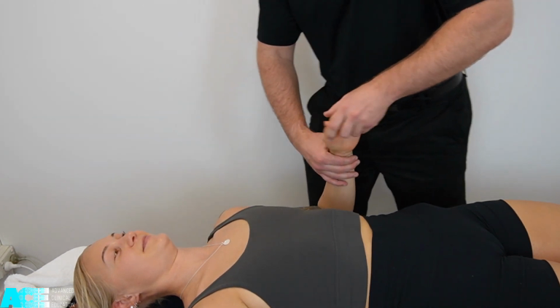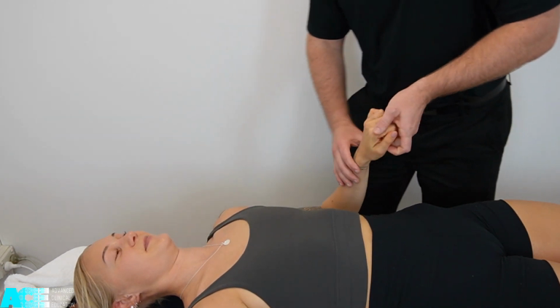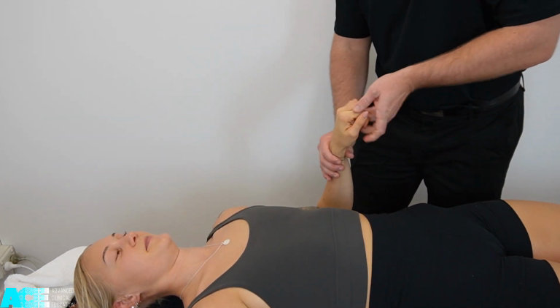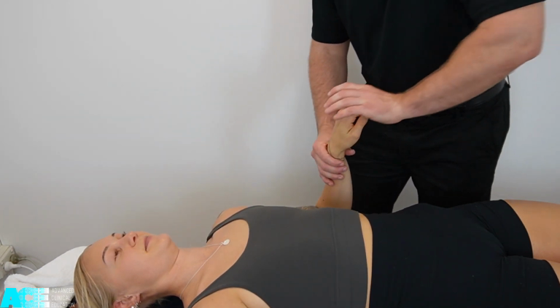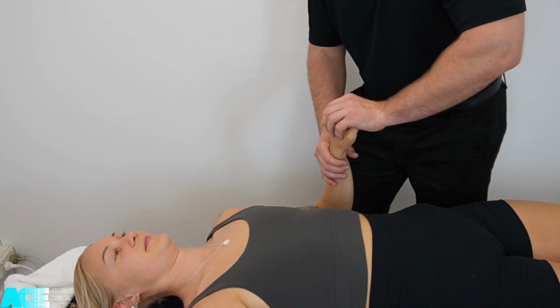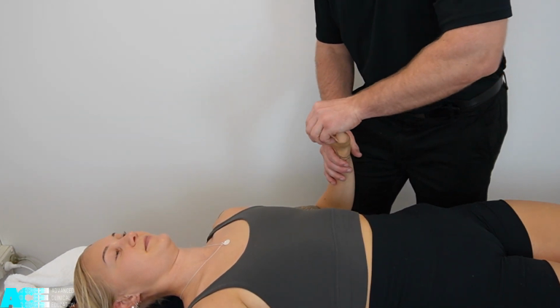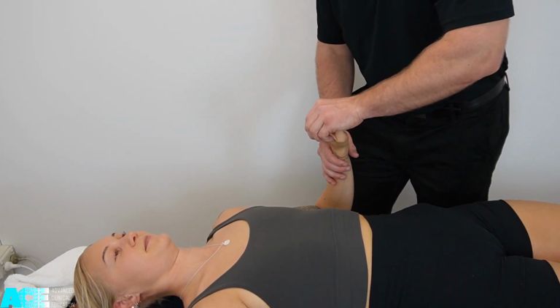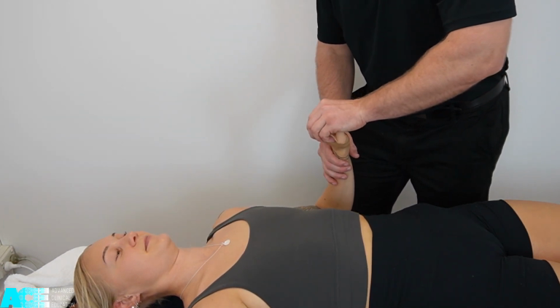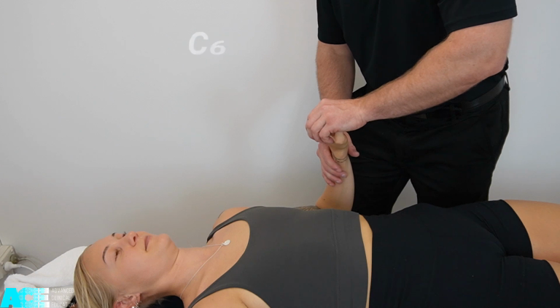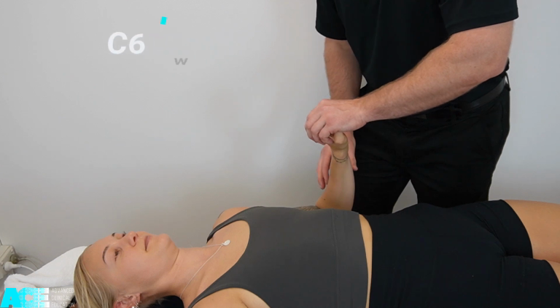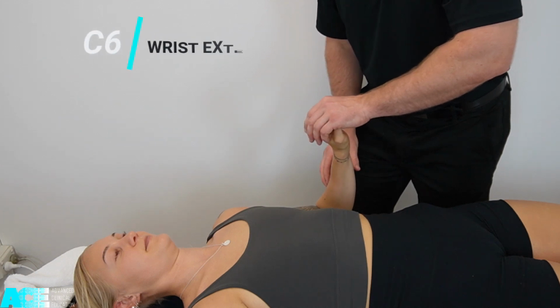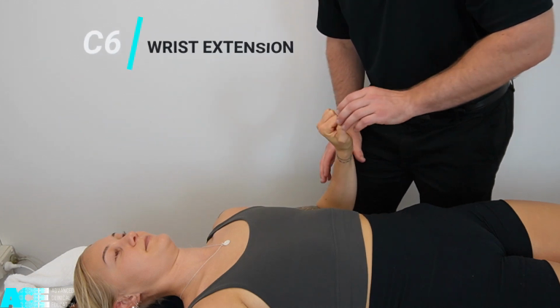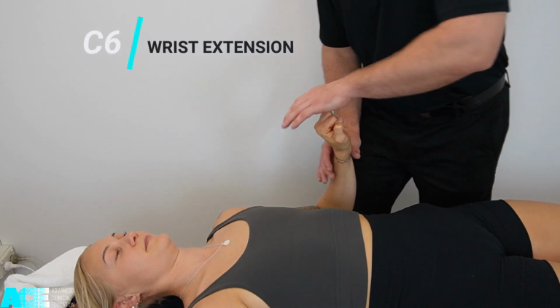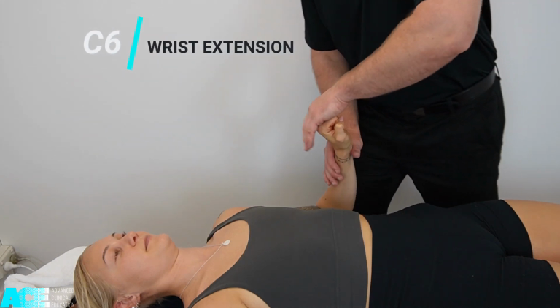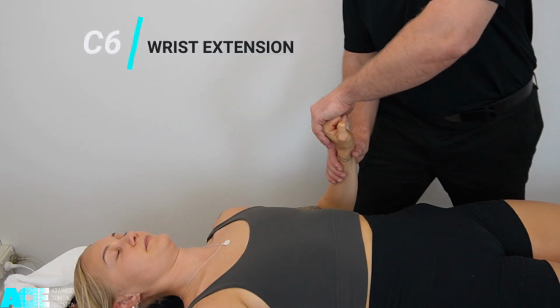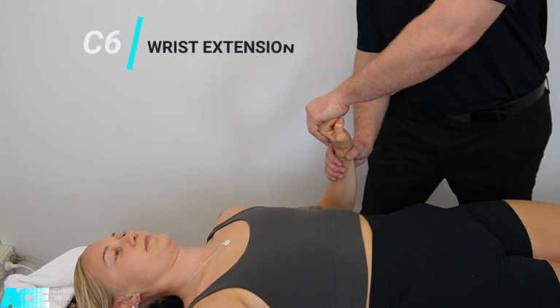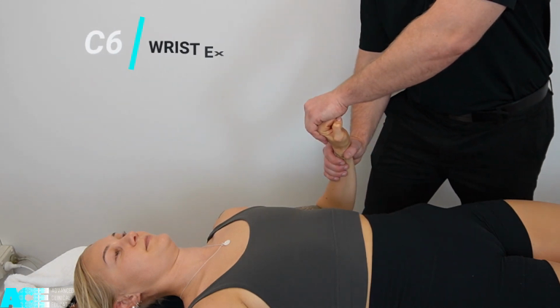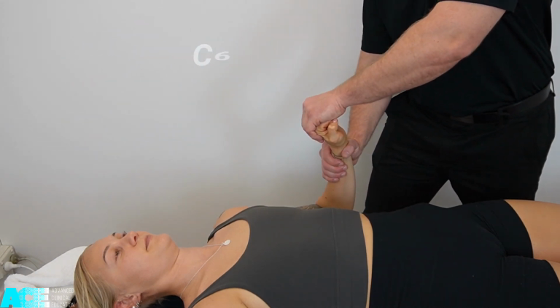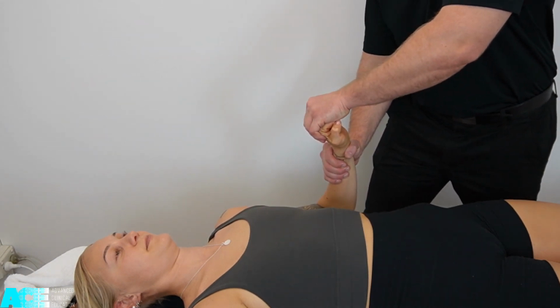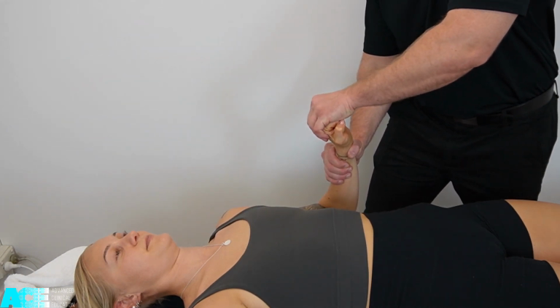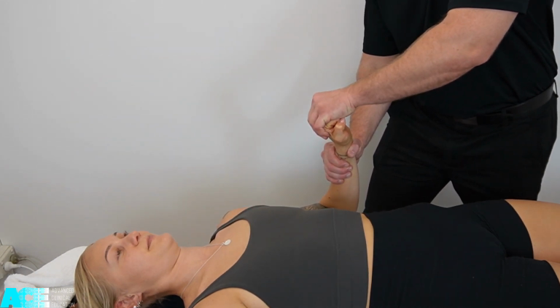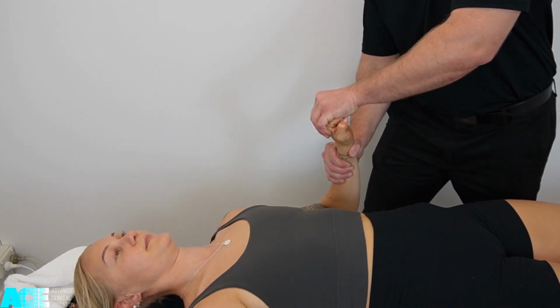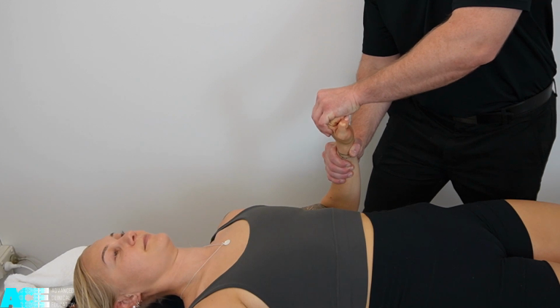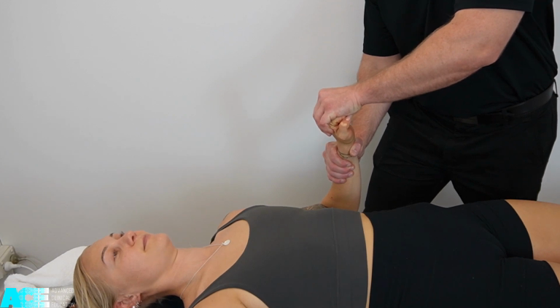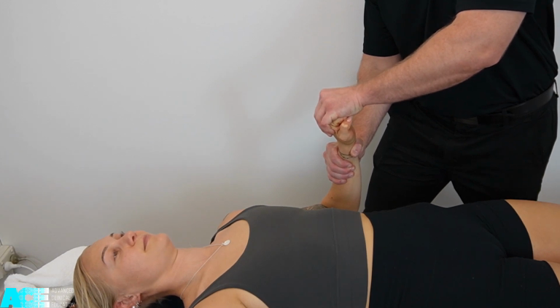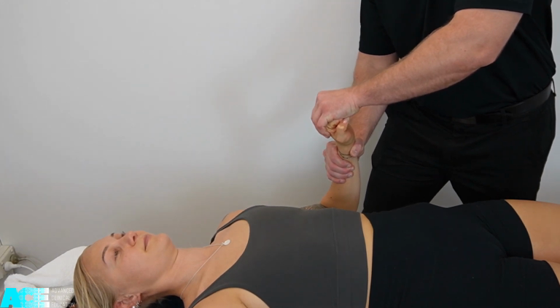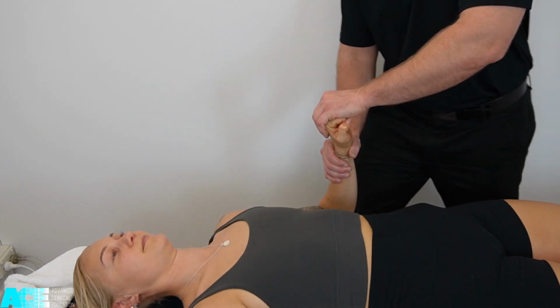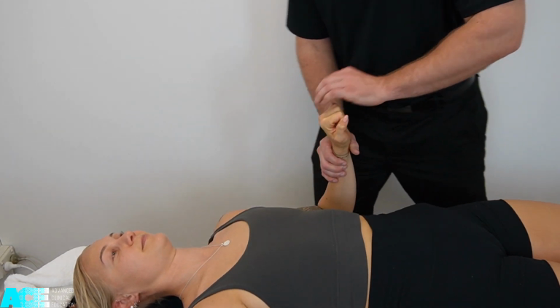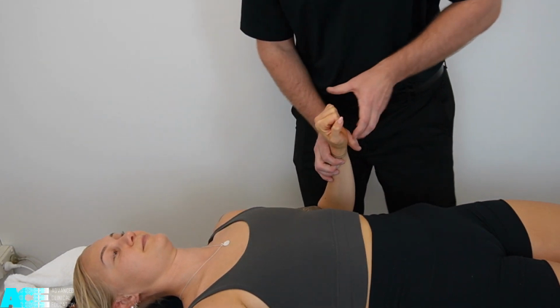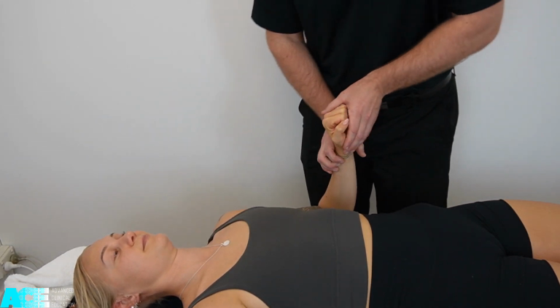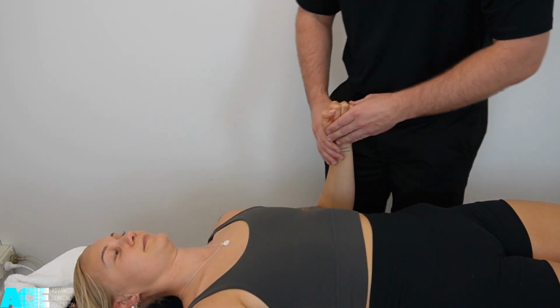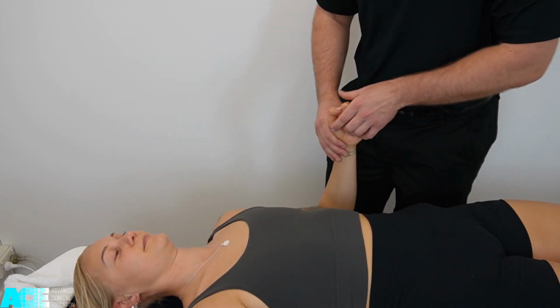Along with elbow flexion, wrist extension also tests the C6 nerve root. We ask our patient to maintain wrist extension as we apply a force in the opposite direction.